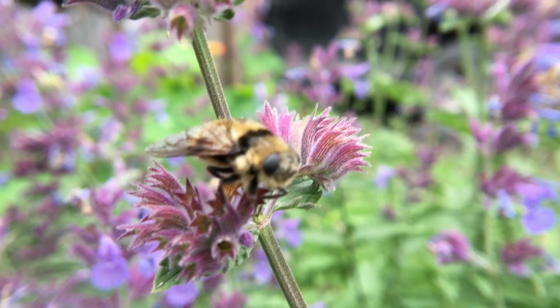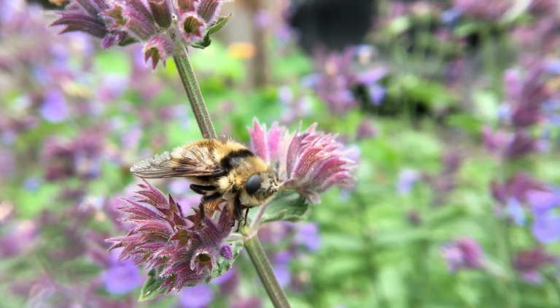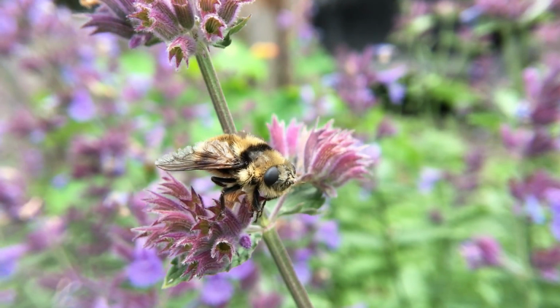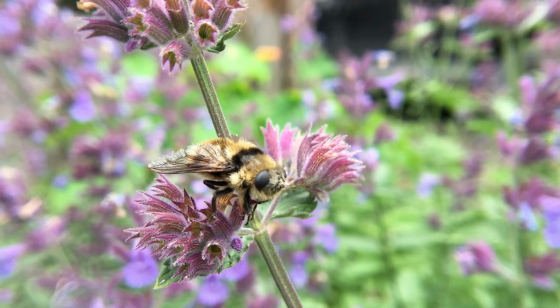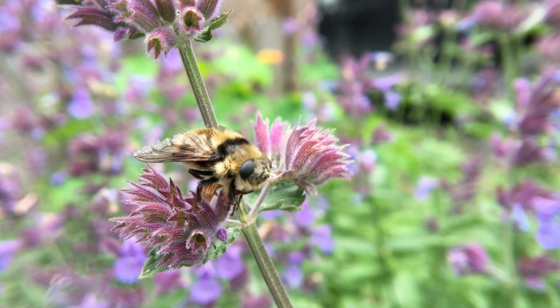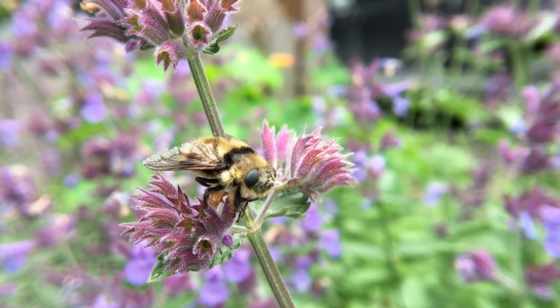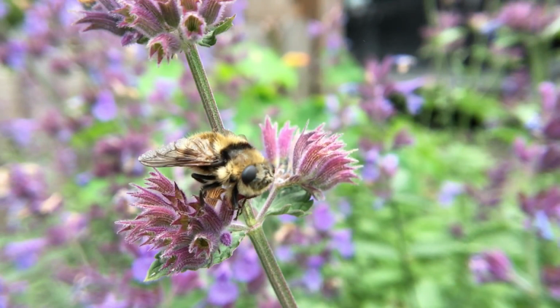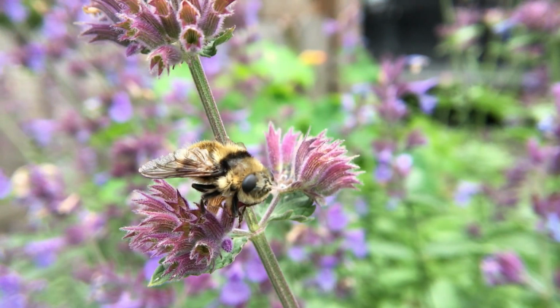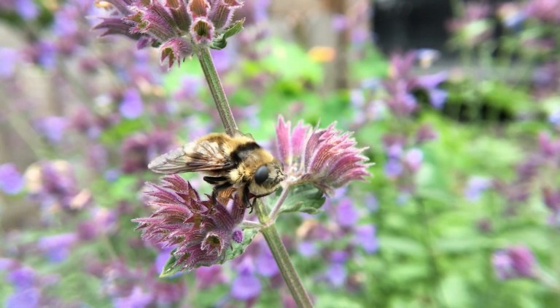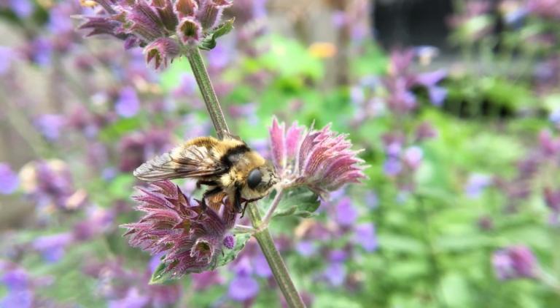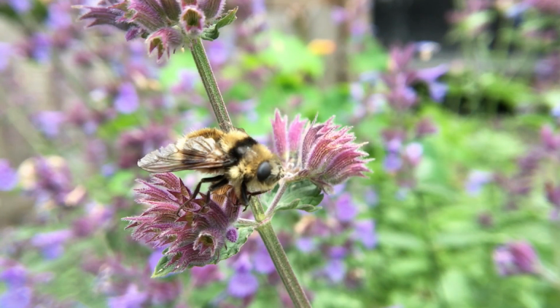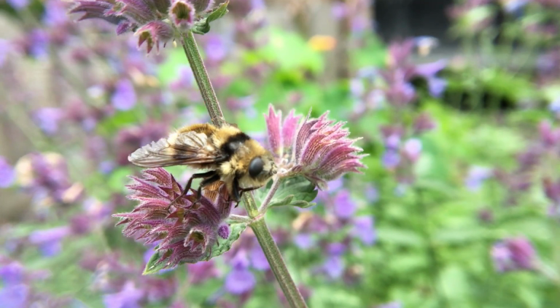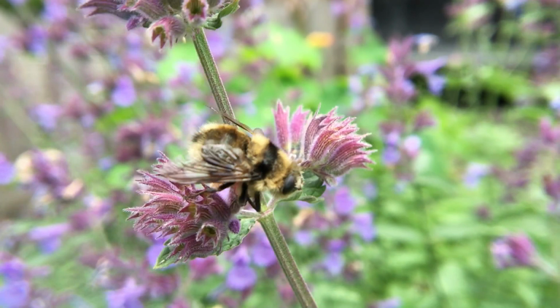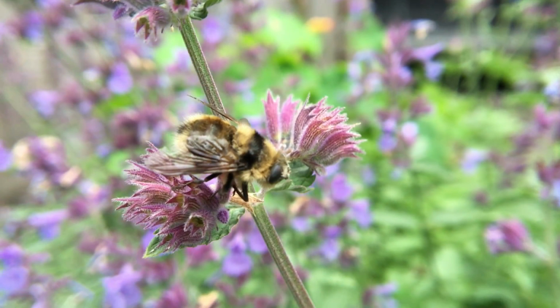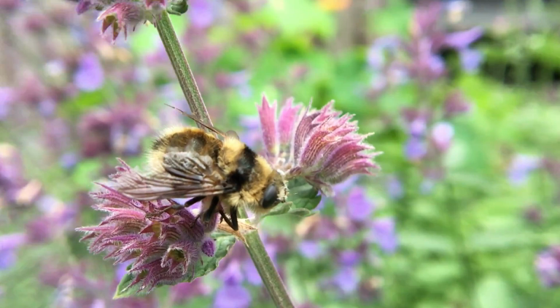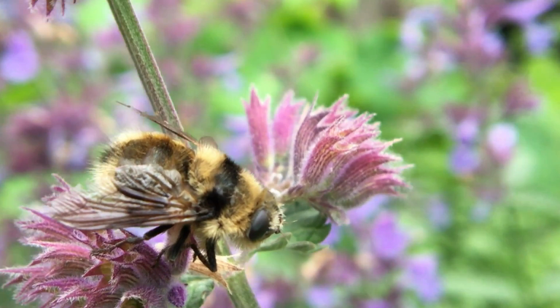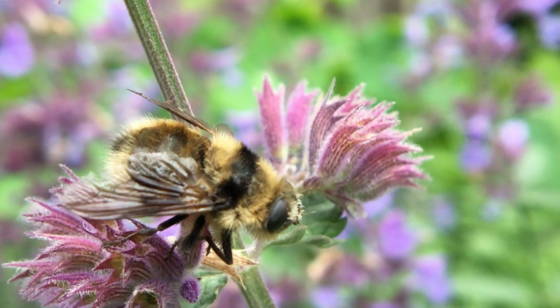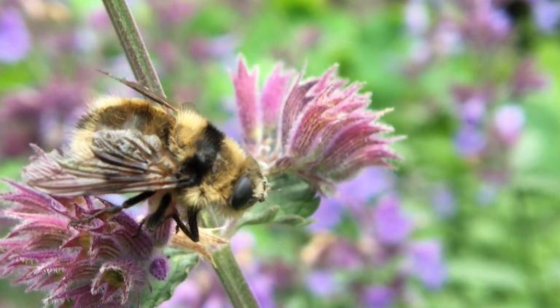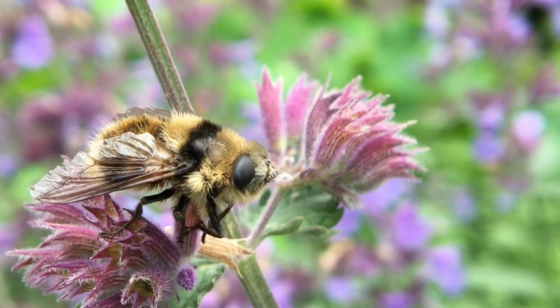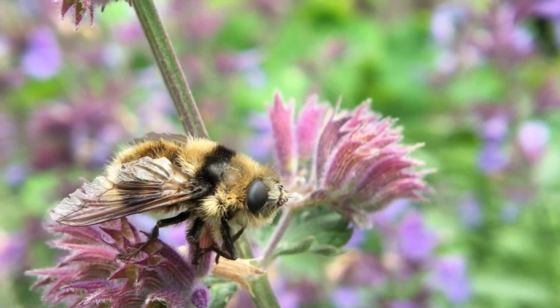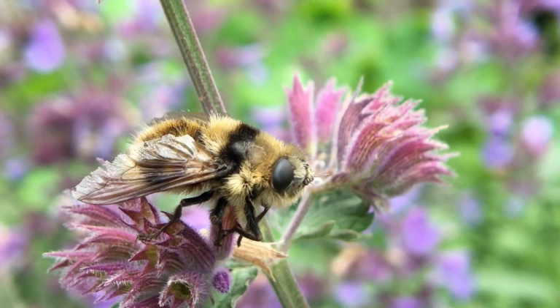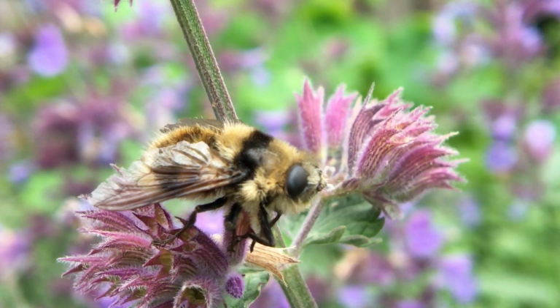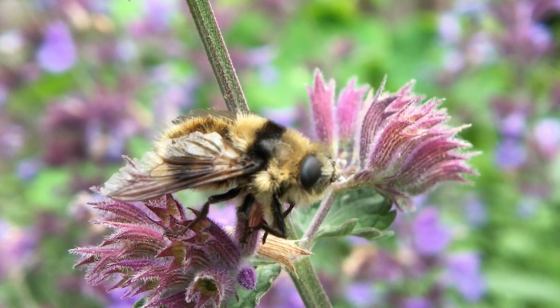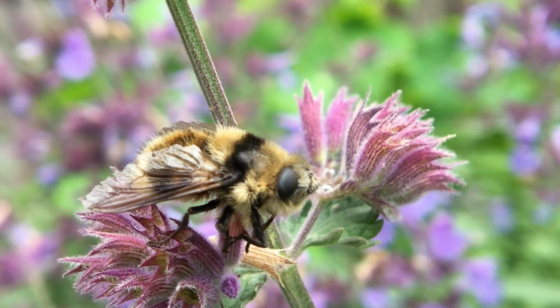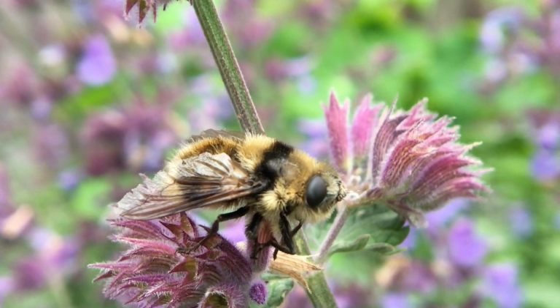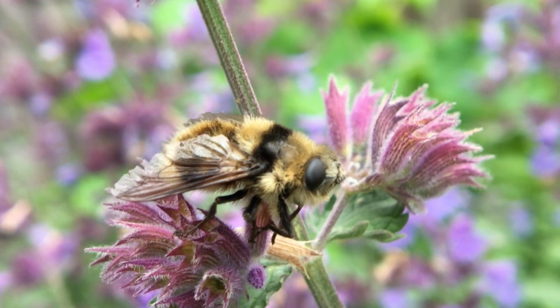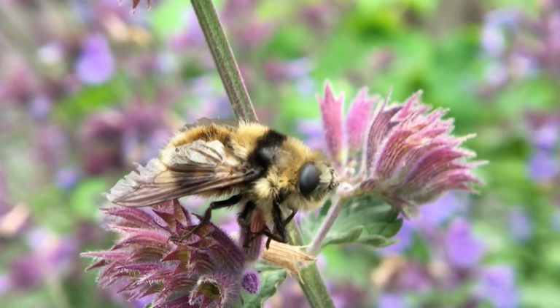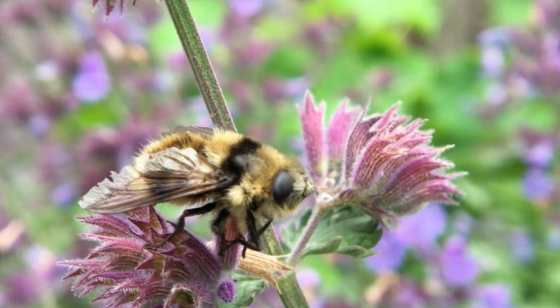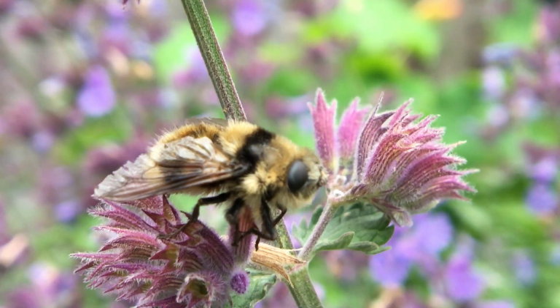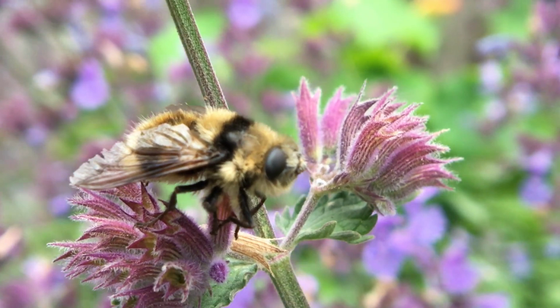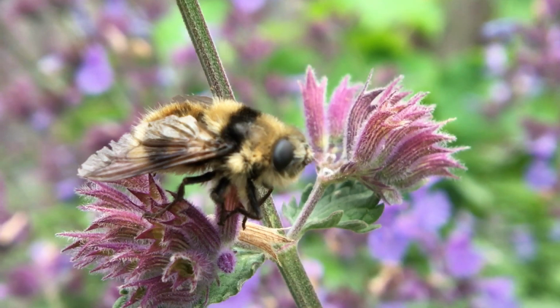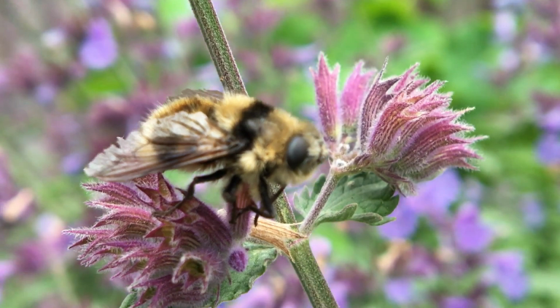If someone asked me about my favorite insect, I'd have to say it's definitely Betty Botfly. This here is Betty. She's a bumble bee mimic. Look at her stripes and fuzzy body — she's got really big eyes.